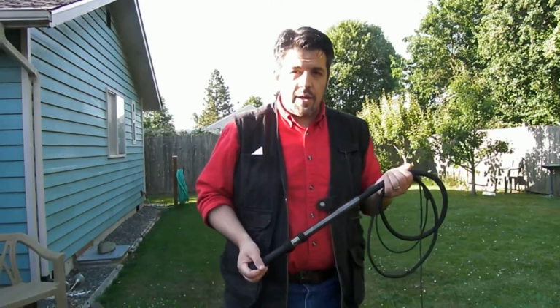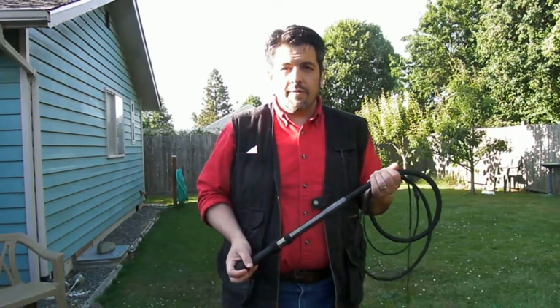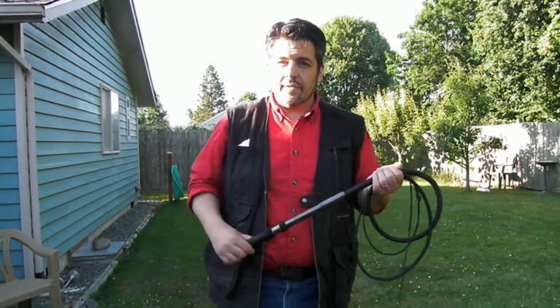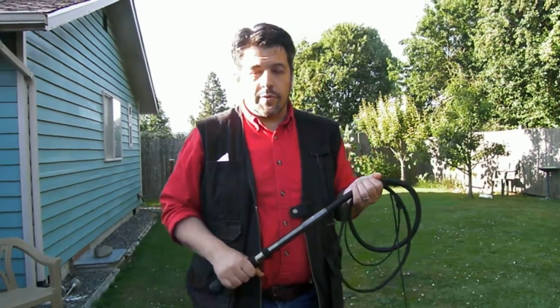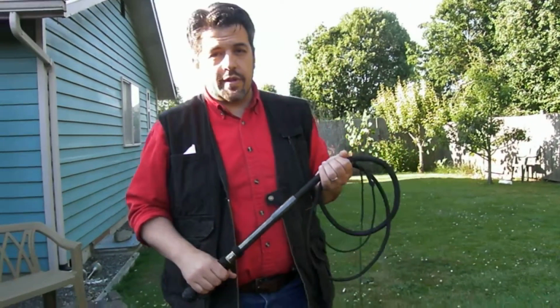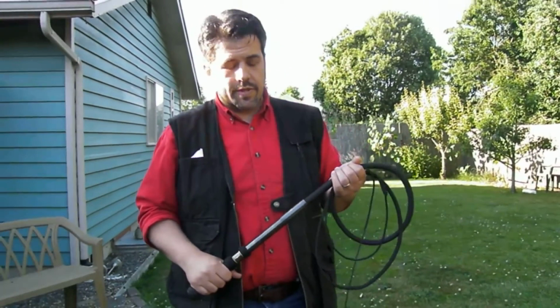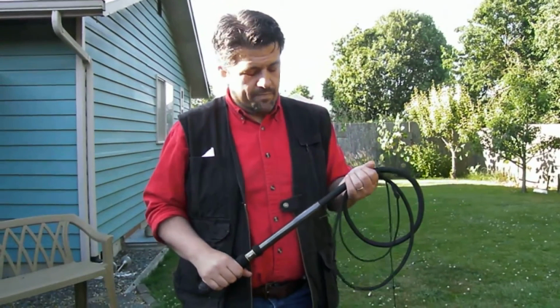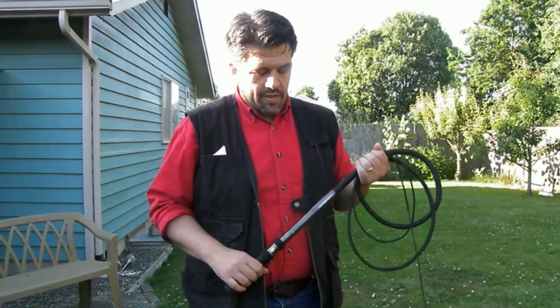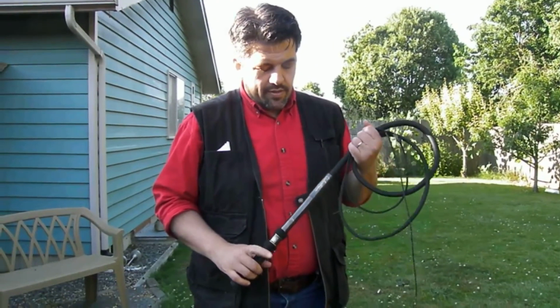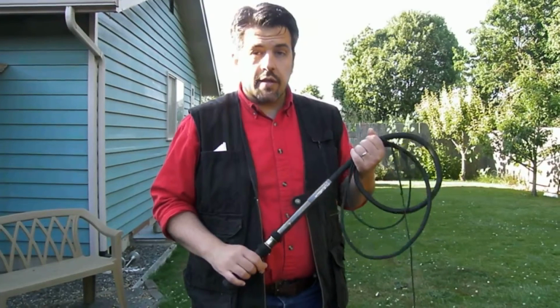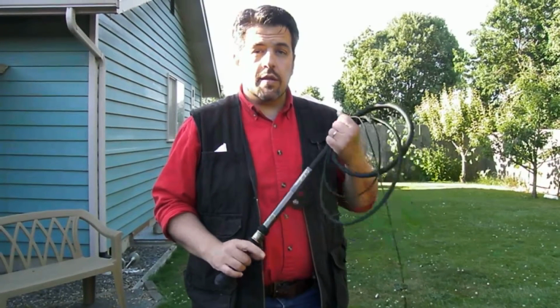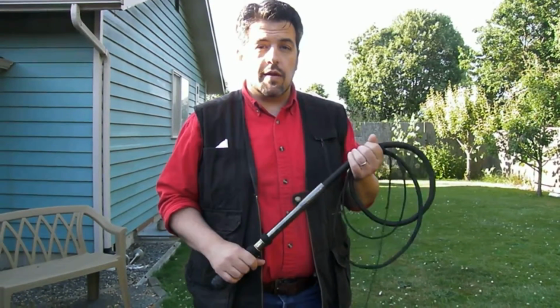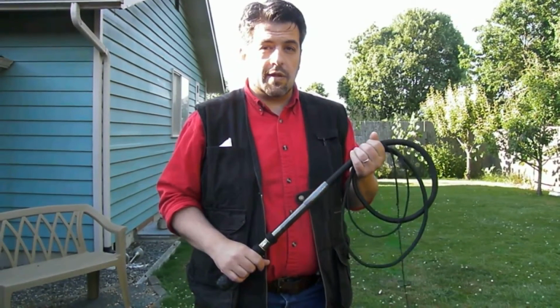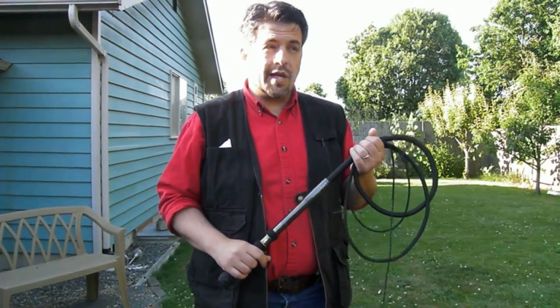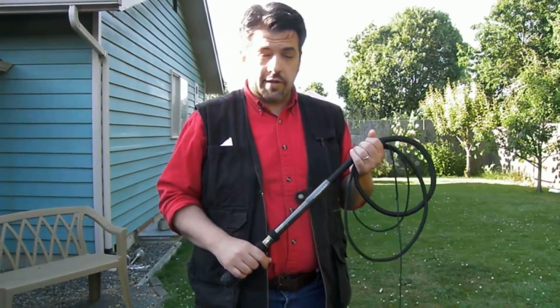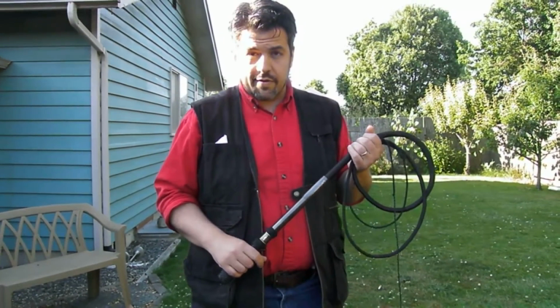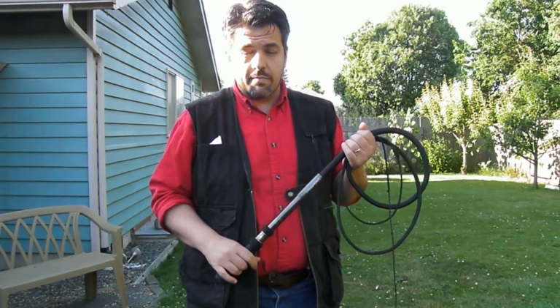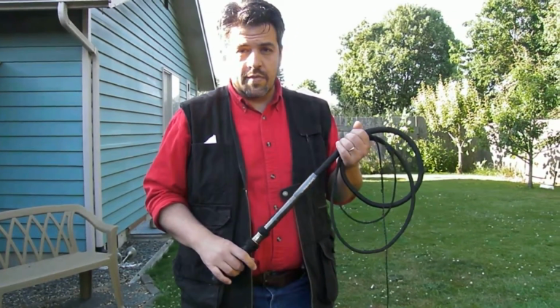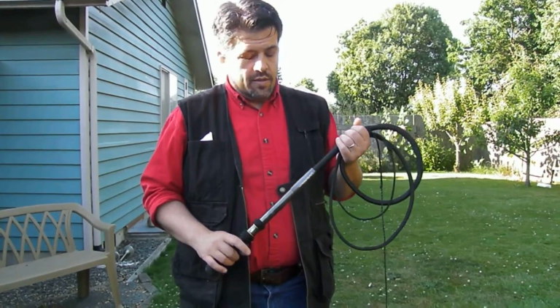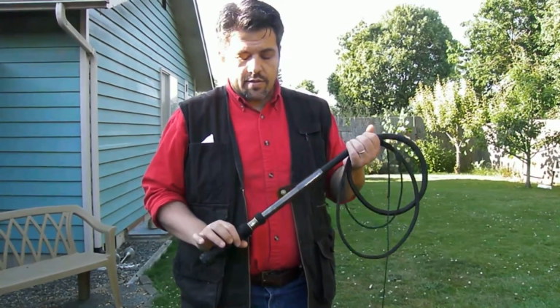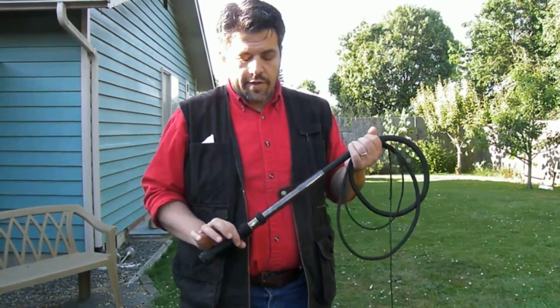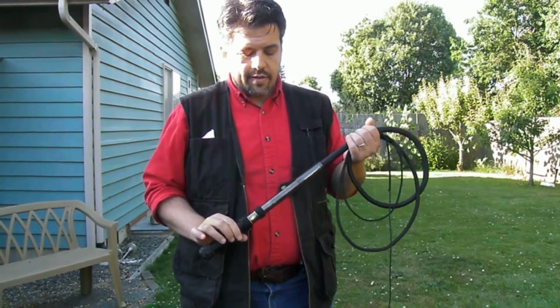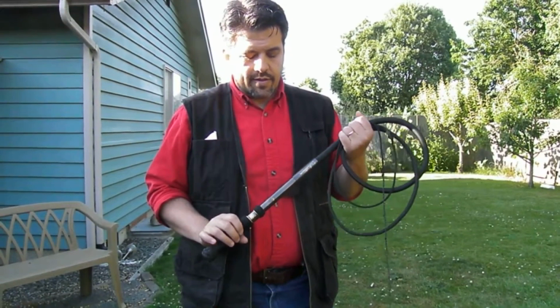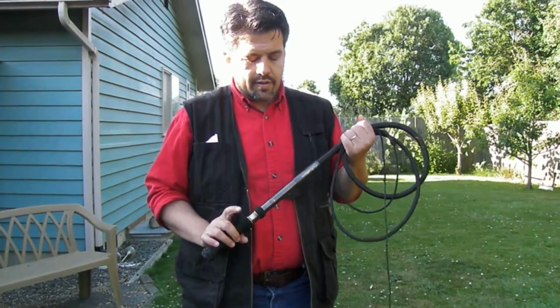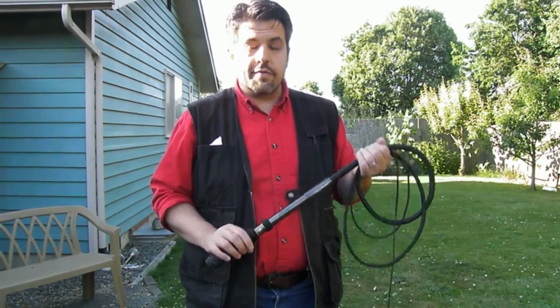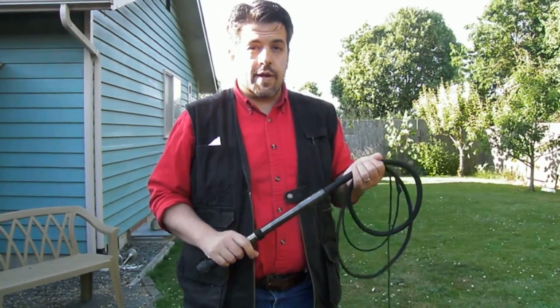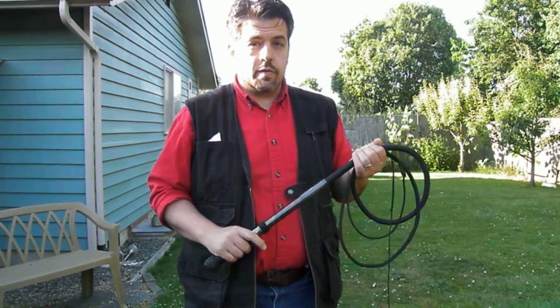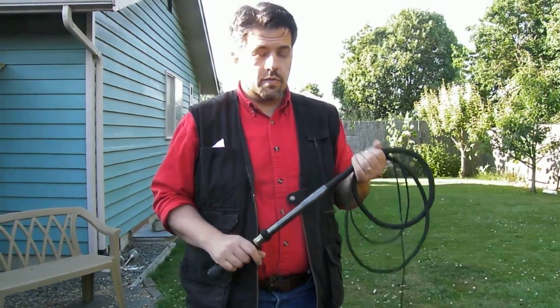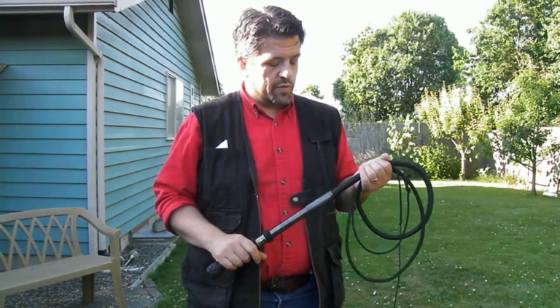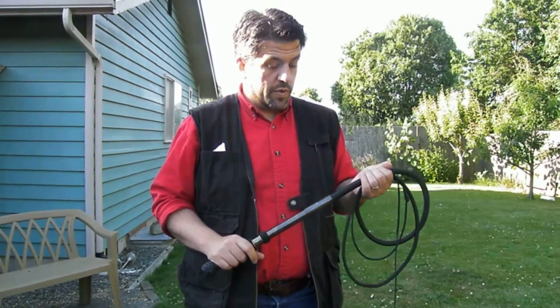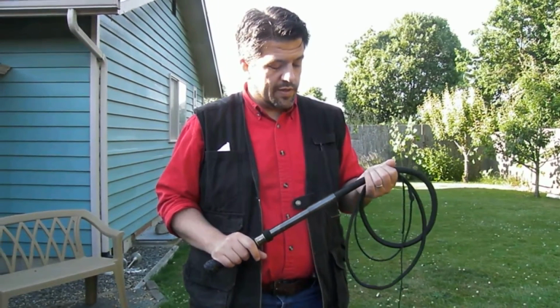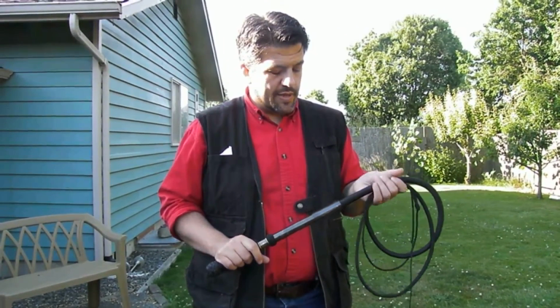Howdy! This is Tyler Blake with ExoWhips again, and today I have something kind of completely different. This is new for me, and it's a little different from what you might have seen in the past.